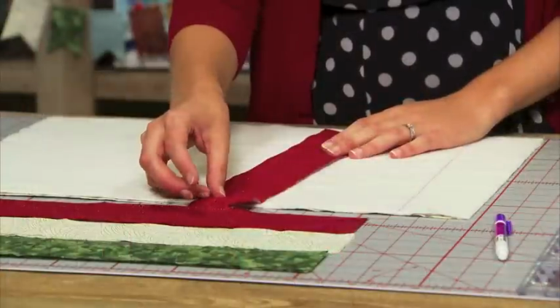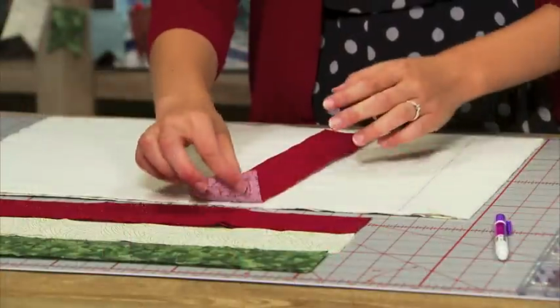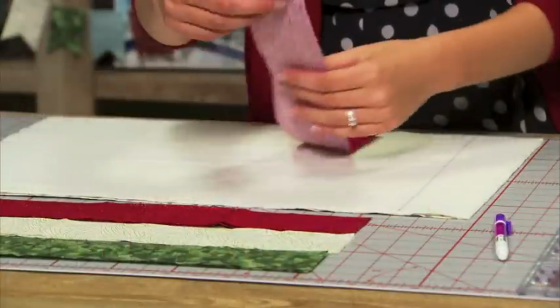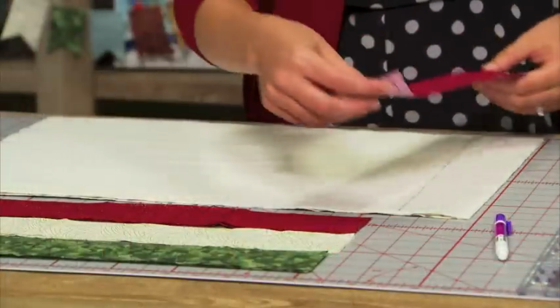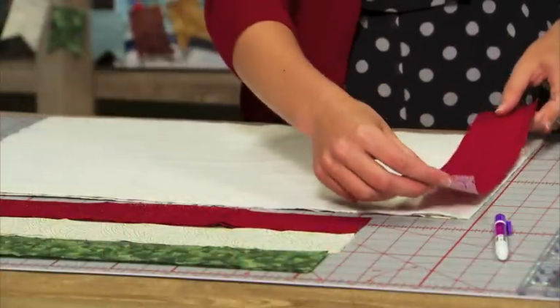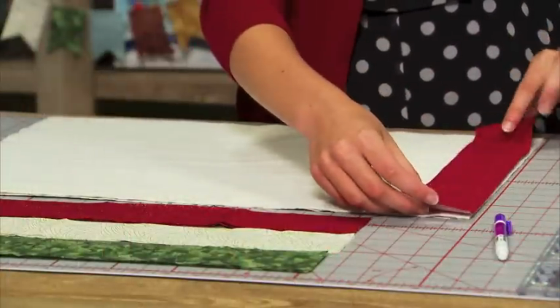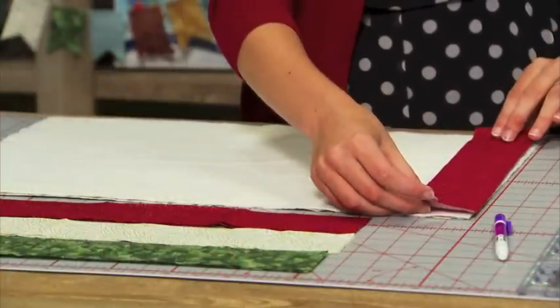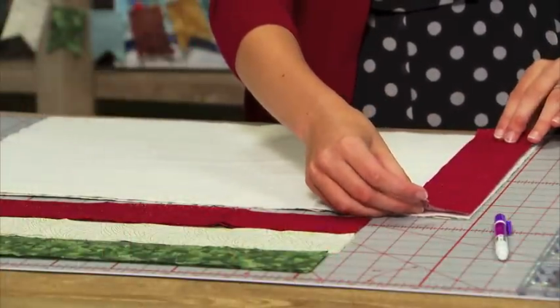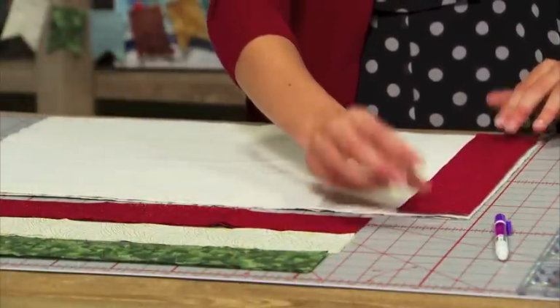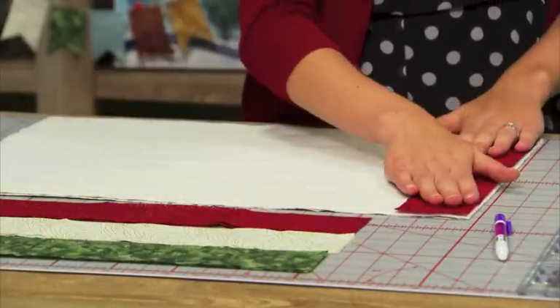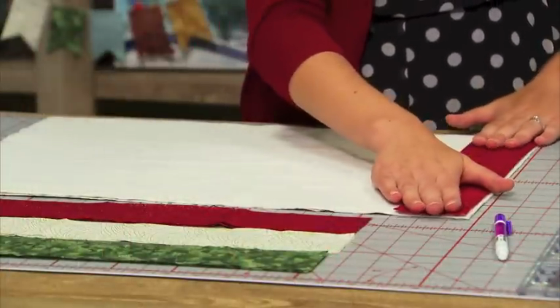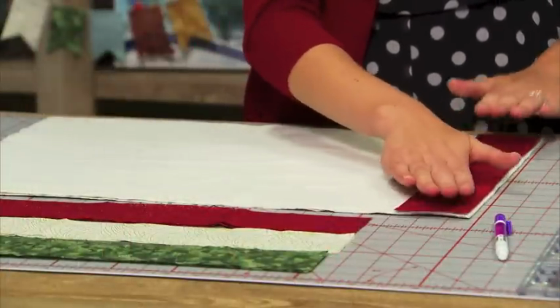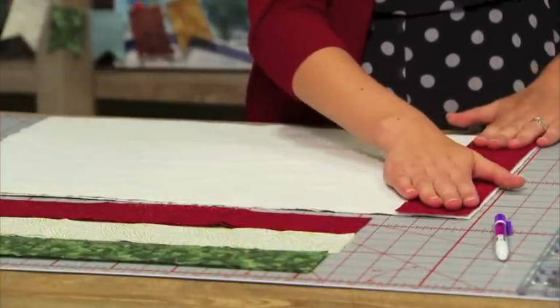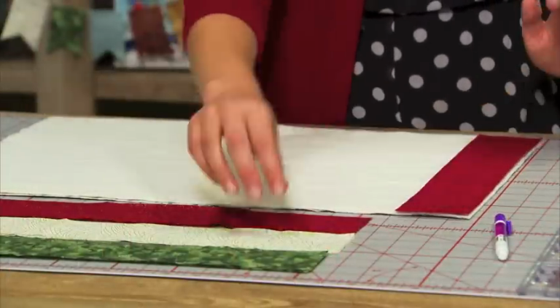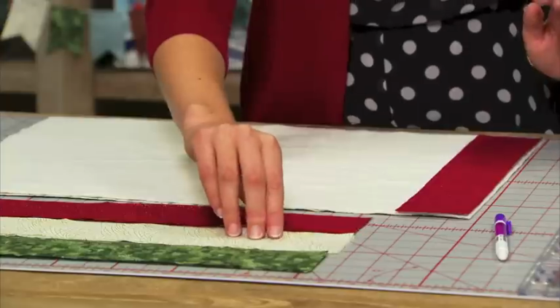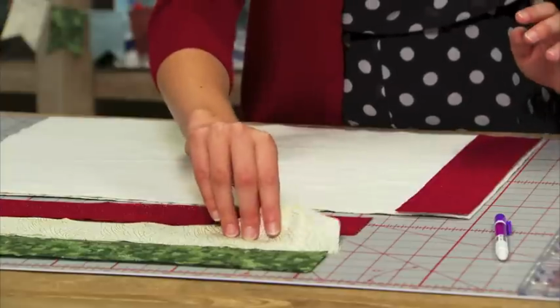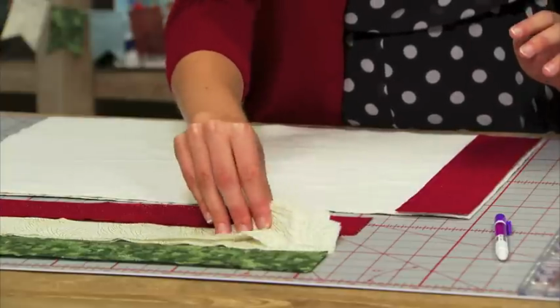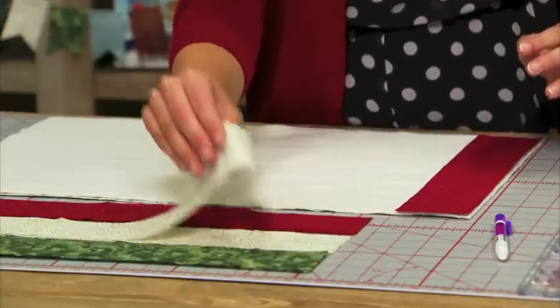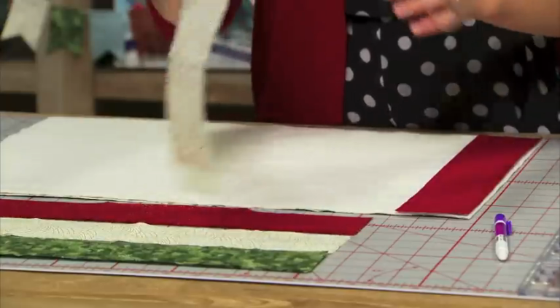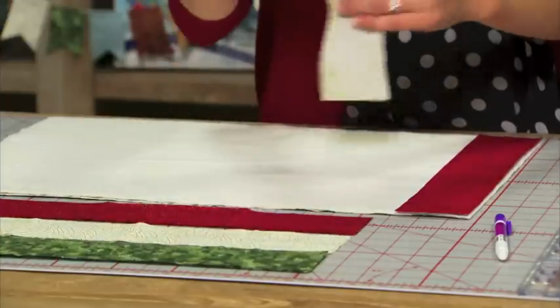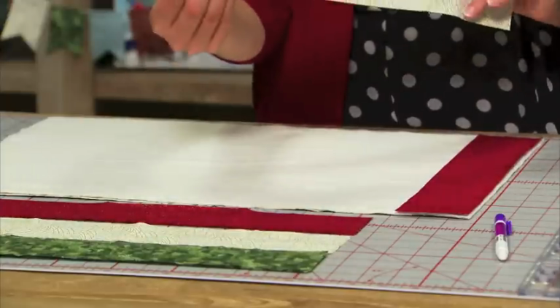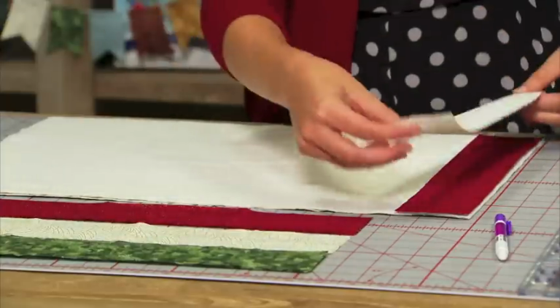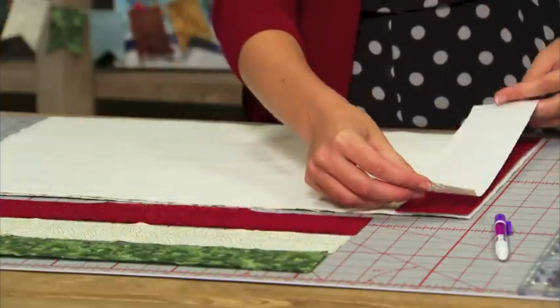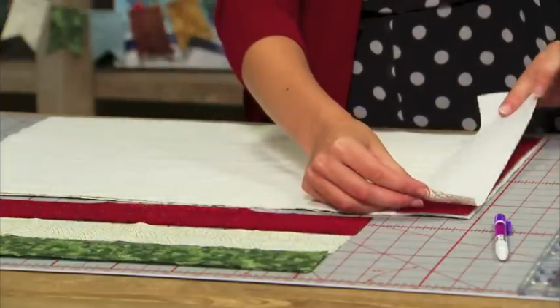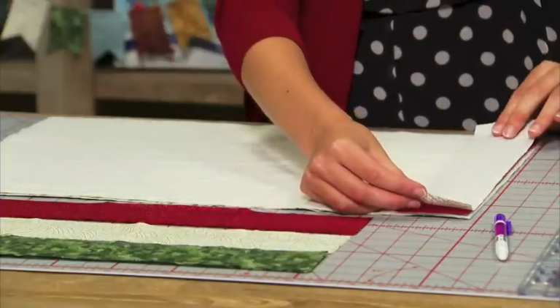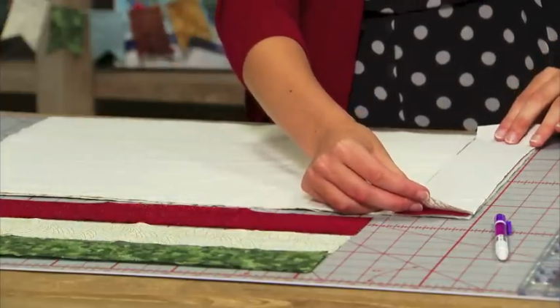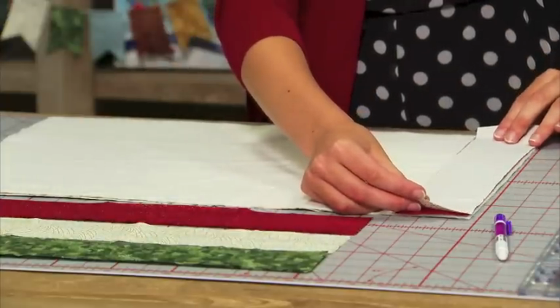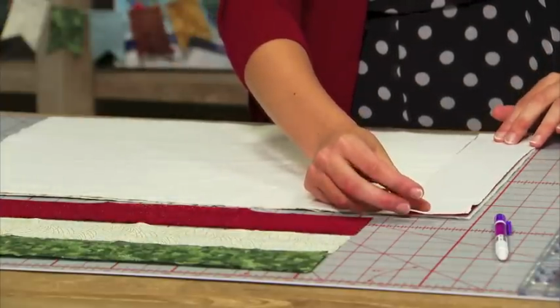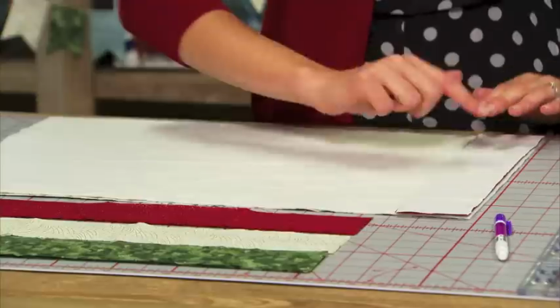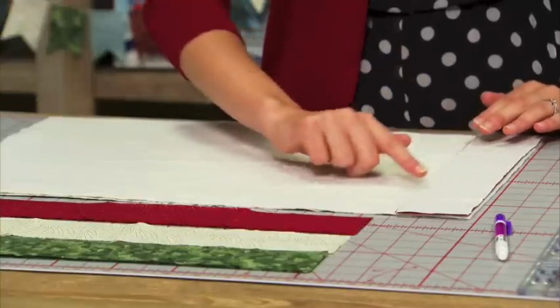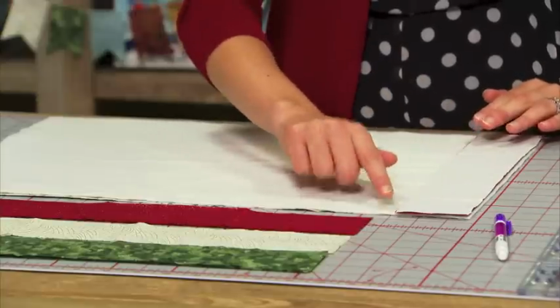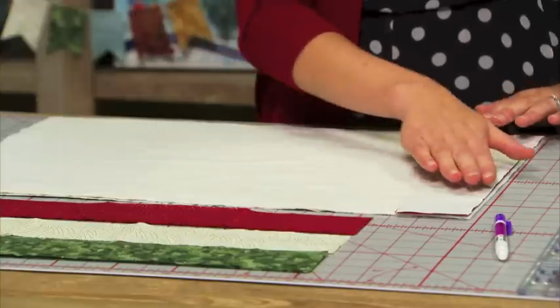You're going to take your red strip and align it with that marked line, right sides up. Then take your next strip and put it right side down on top of that first strip, aligning raw edges.